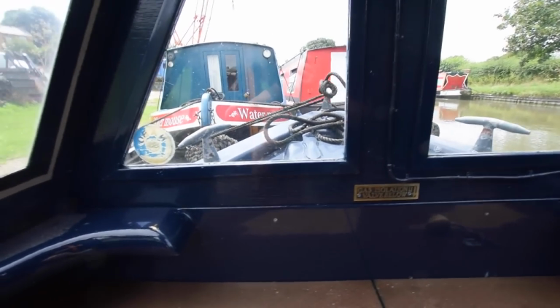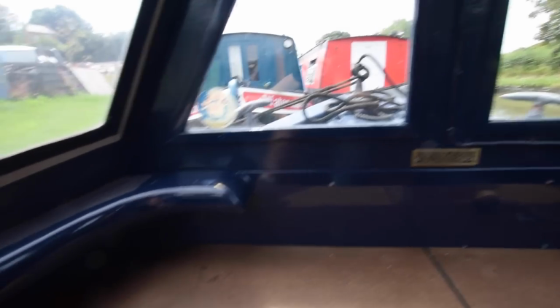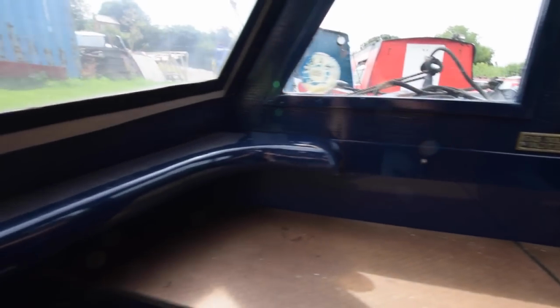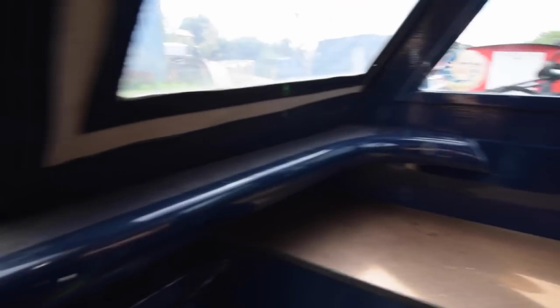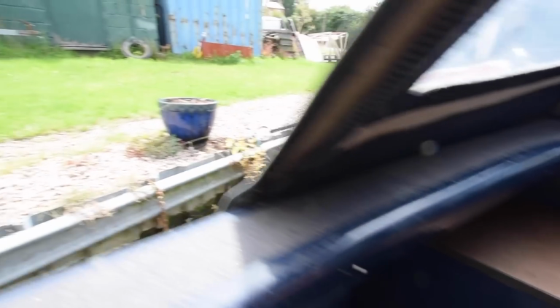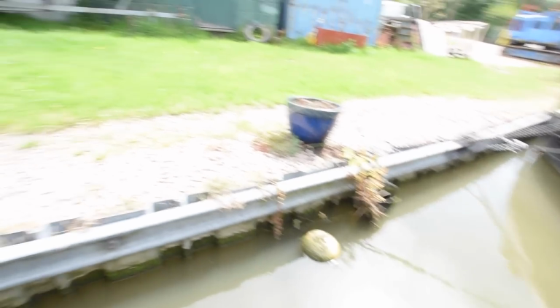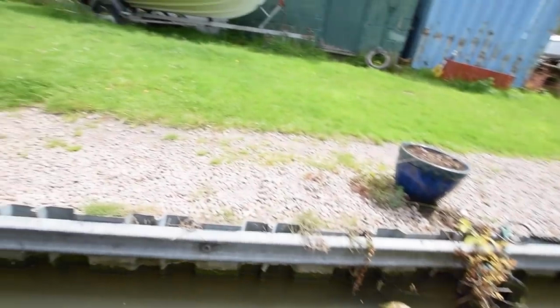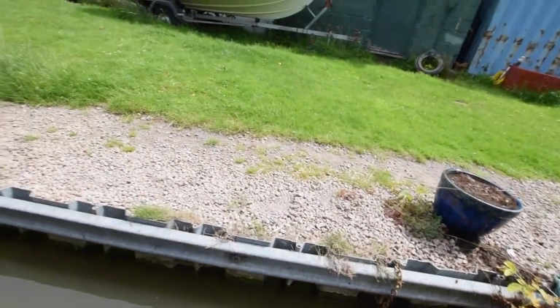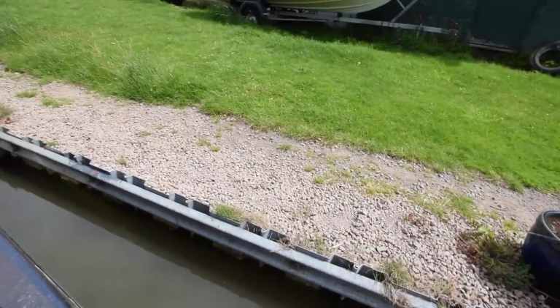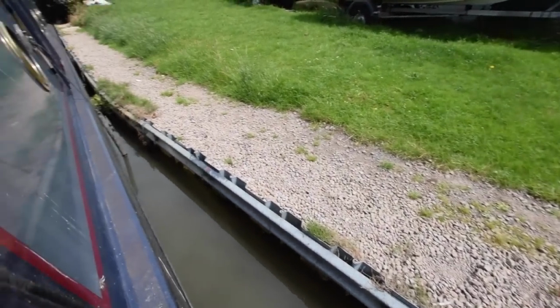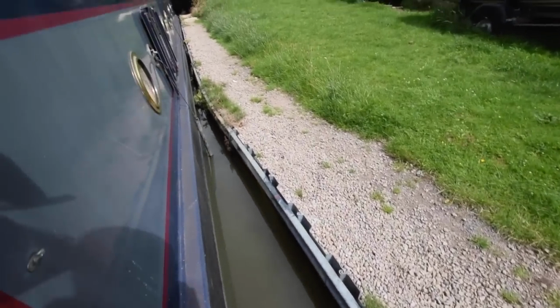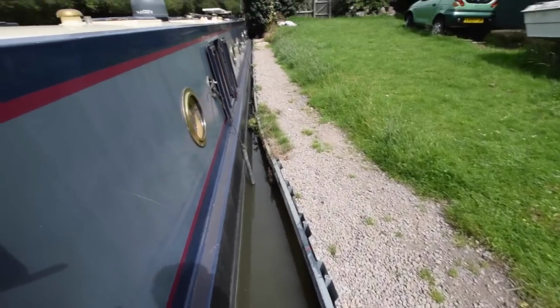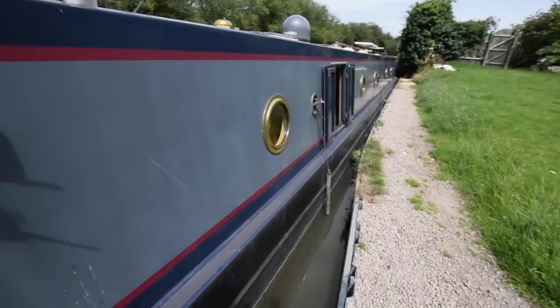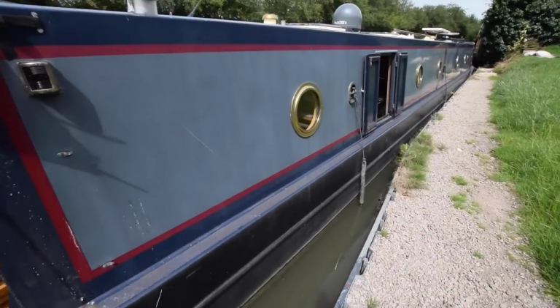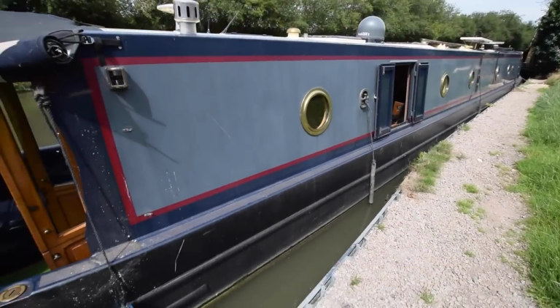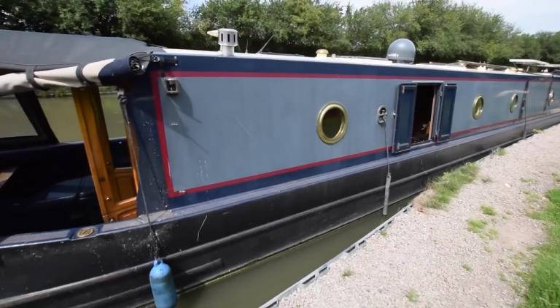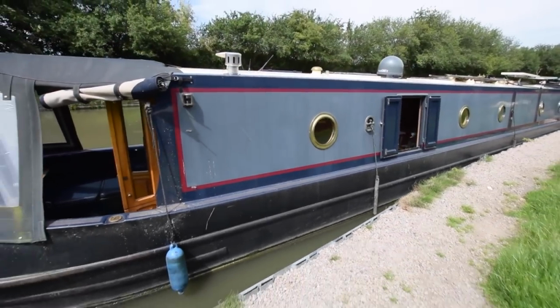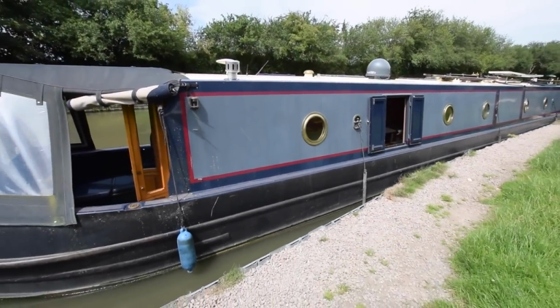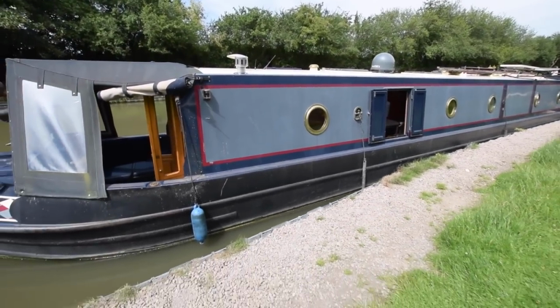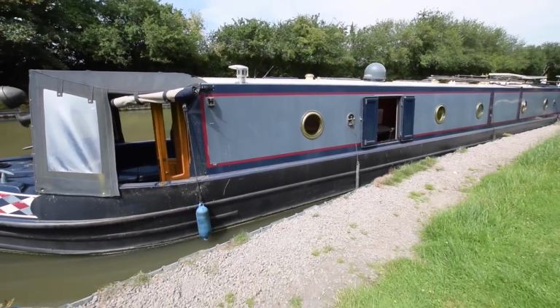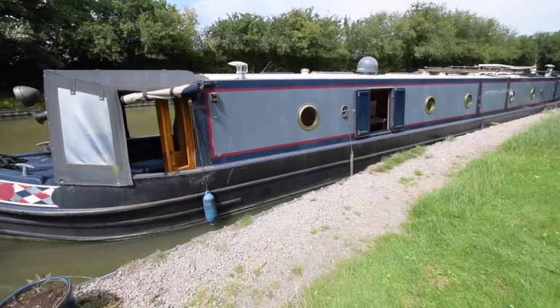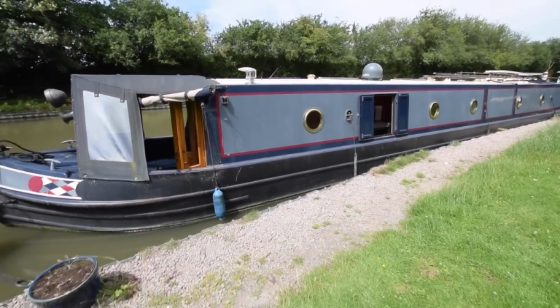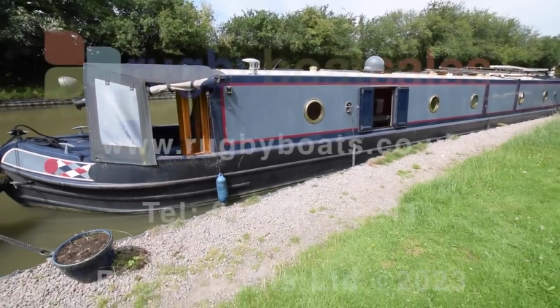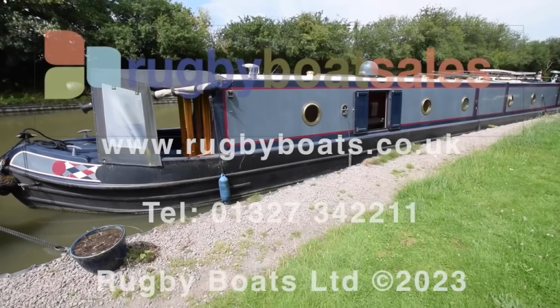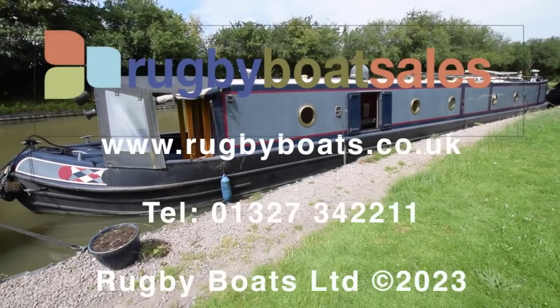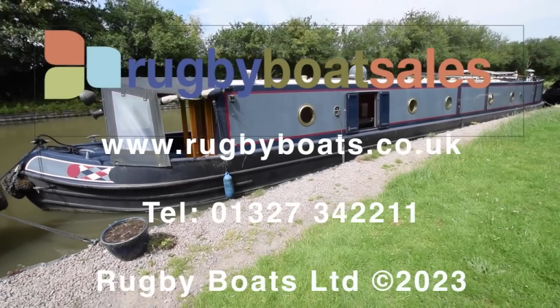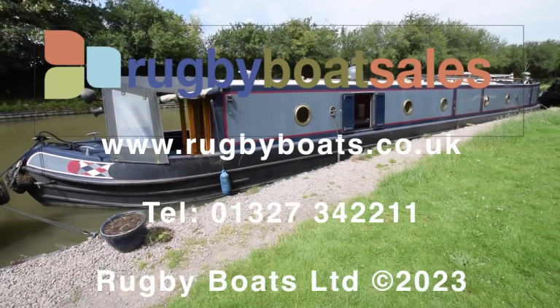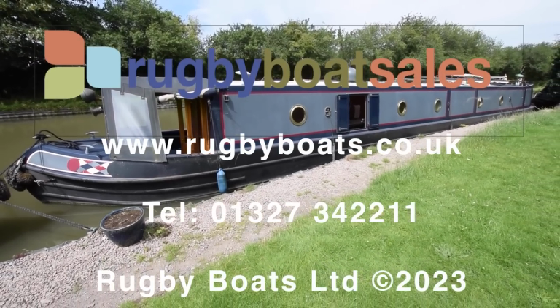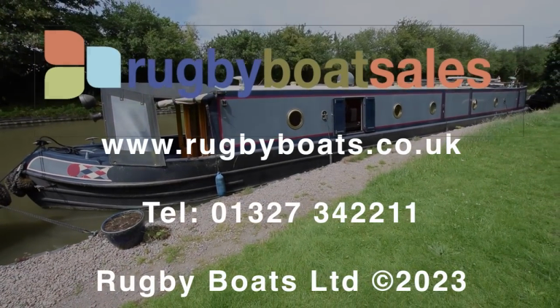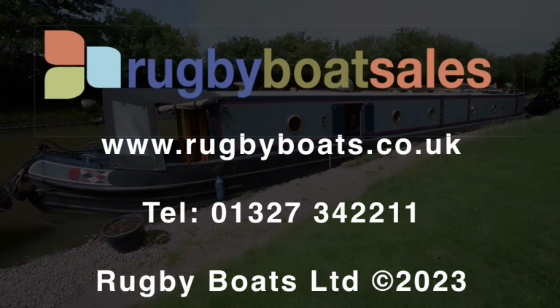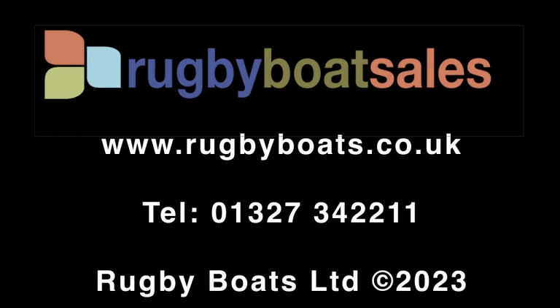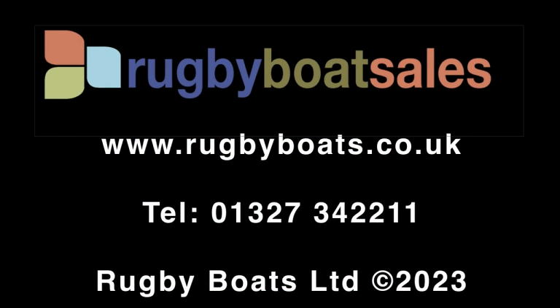So there we have it — this is Hill House & Co. For further photos, a fully downloadable colour brochure and the price, visit our website at rugbyboats.co.uk.